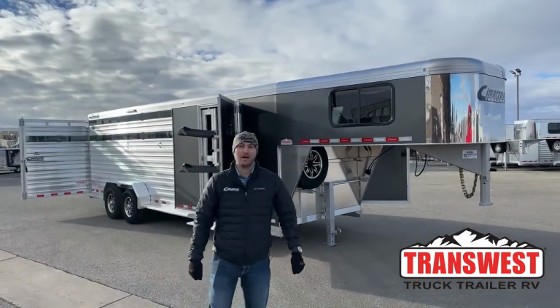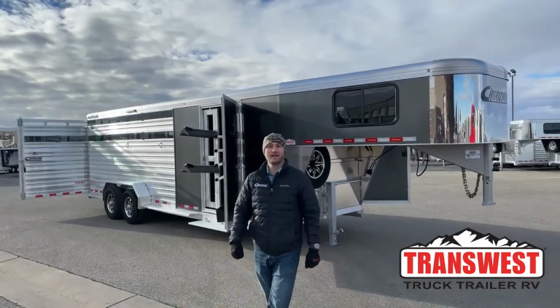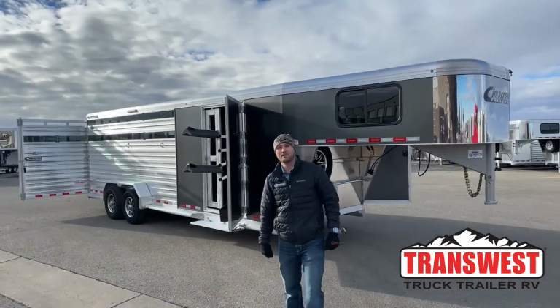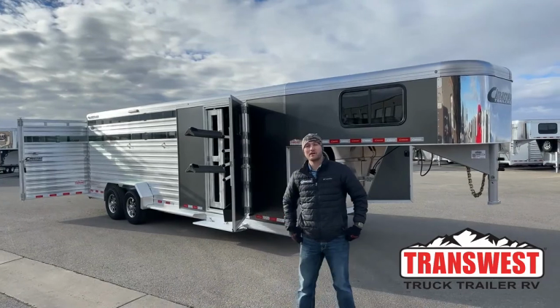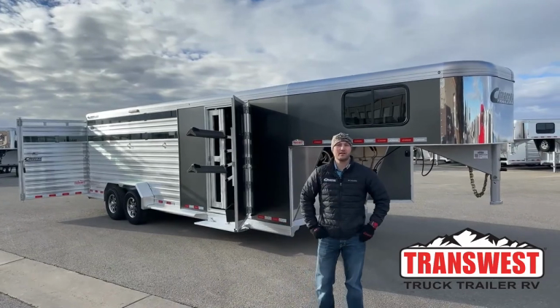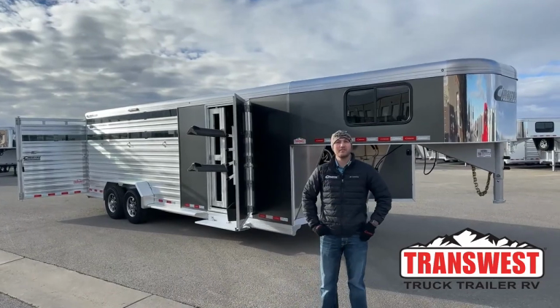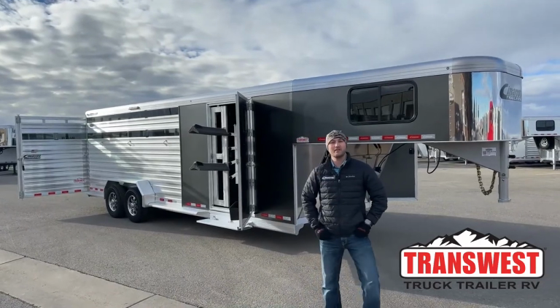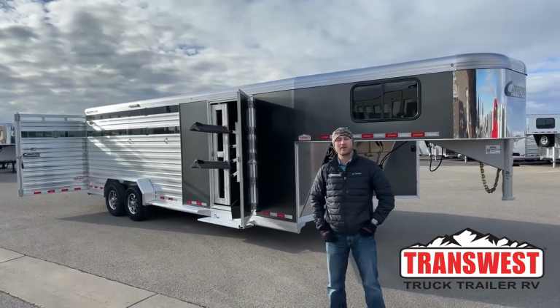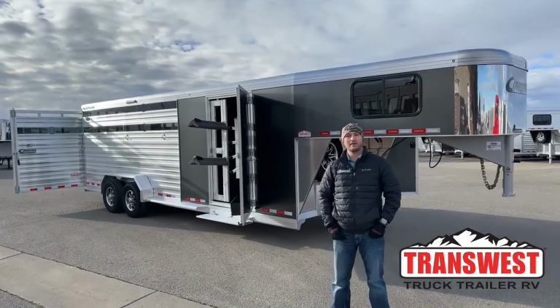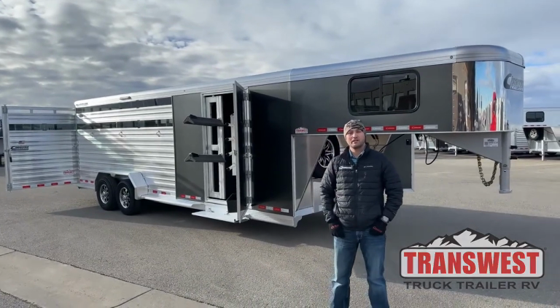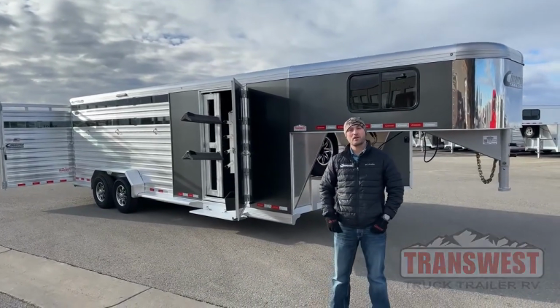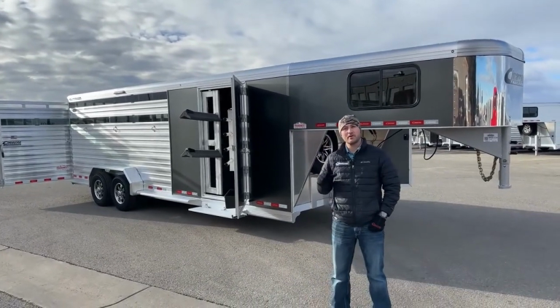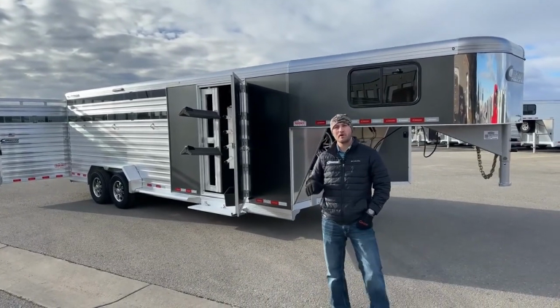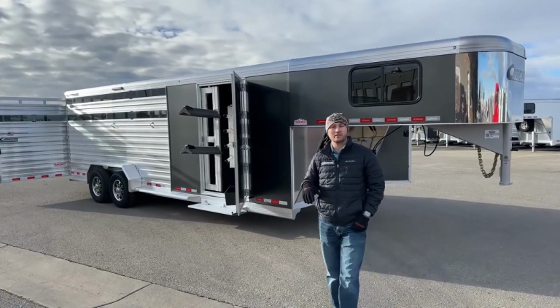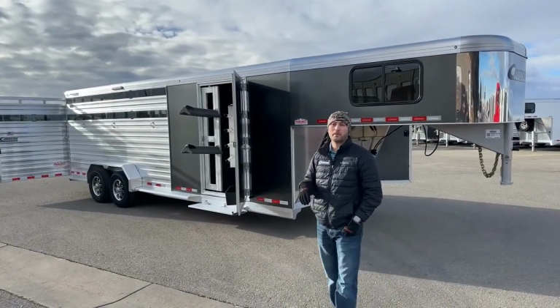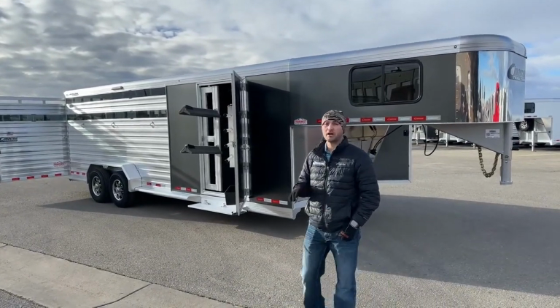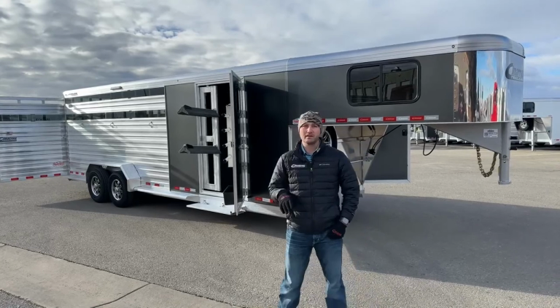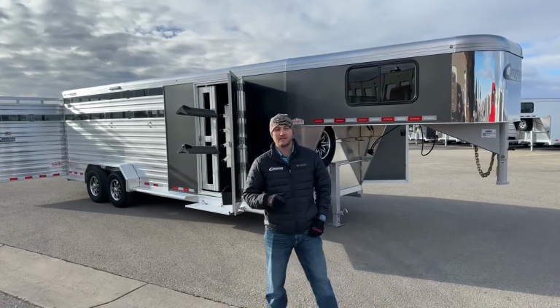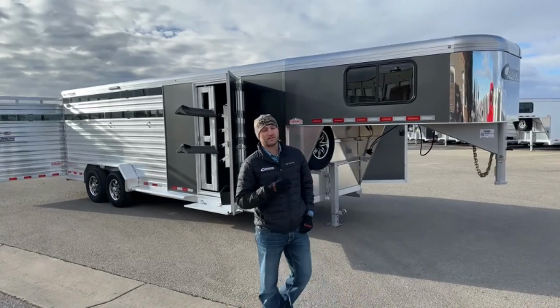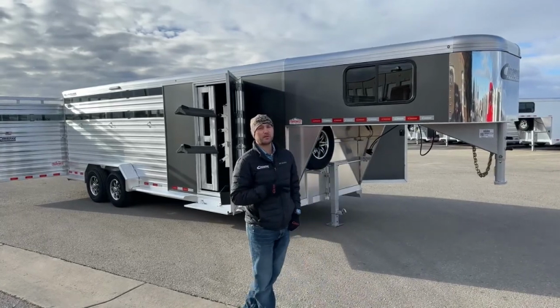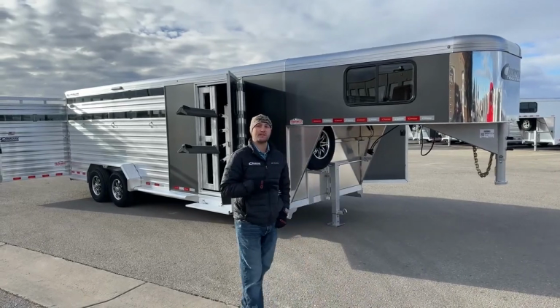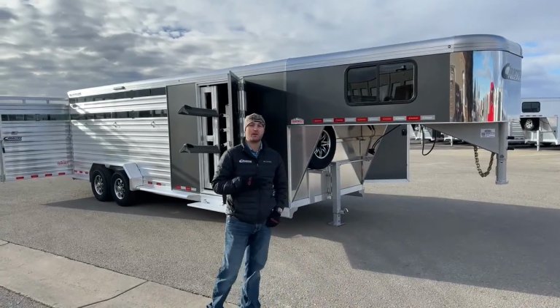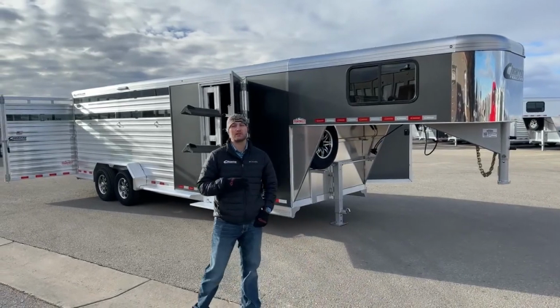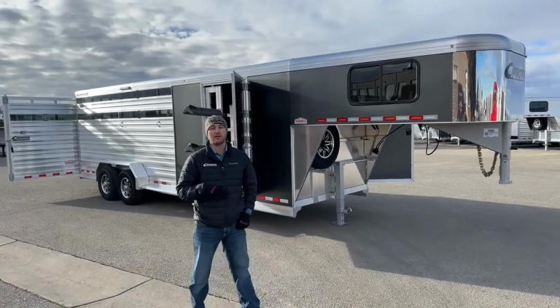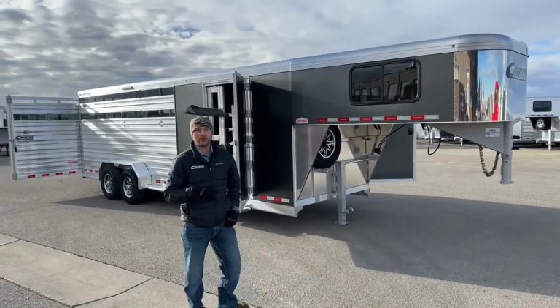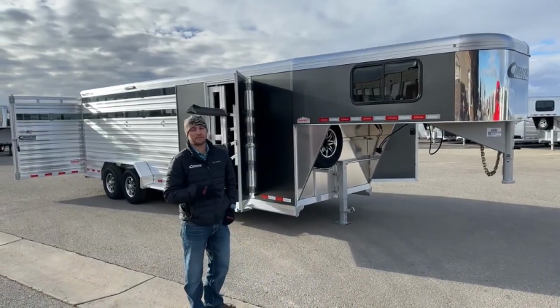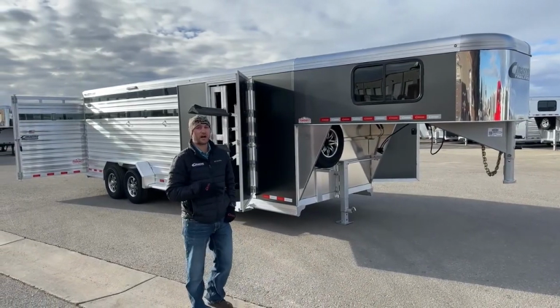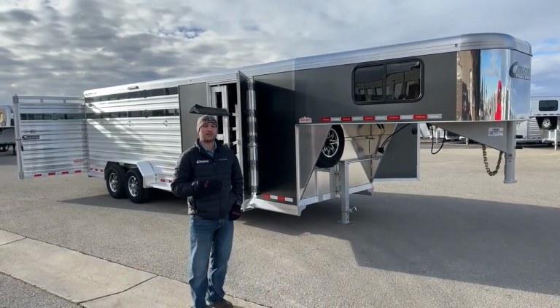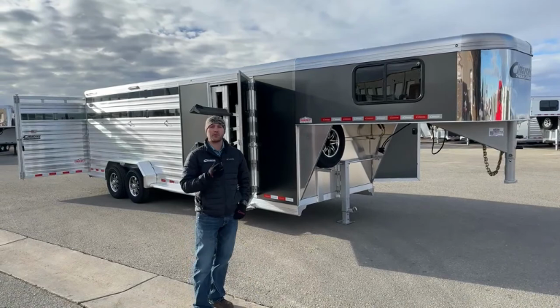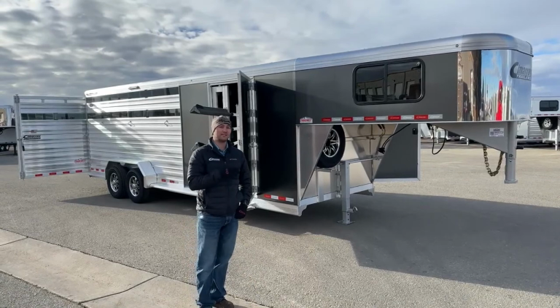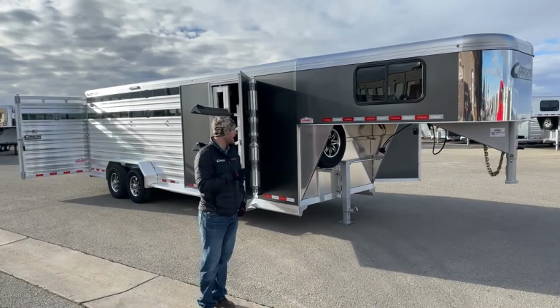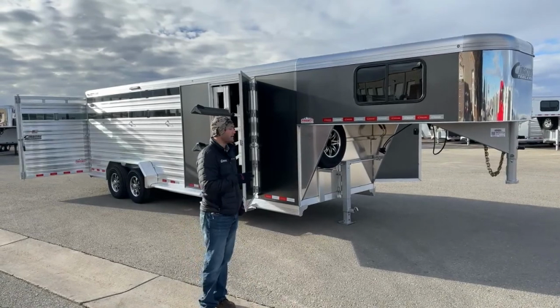Hi, I'm Tanner with TransWest Truck Trailer RV here in Frederick, Colorado. Today we're going to go over a new inventory piece that just showed up on our lot yesterday. This is a 2023 Cimarron Lone Star 24-foot stock combo set up with a really nice double tack on it.